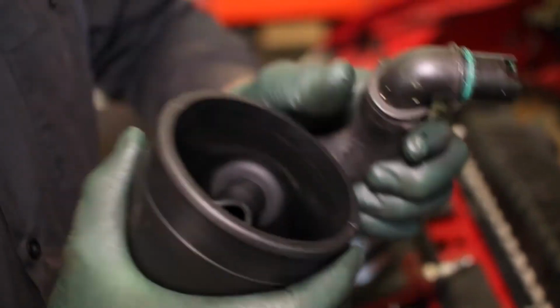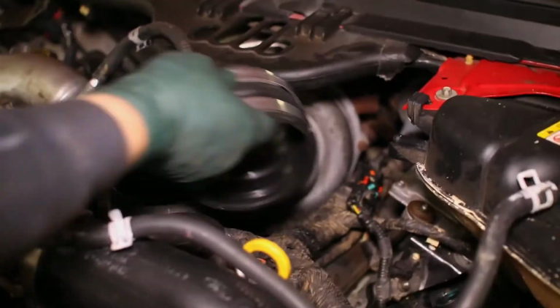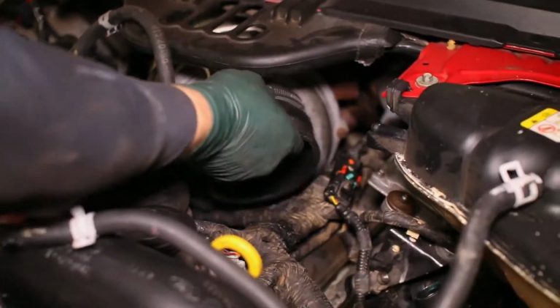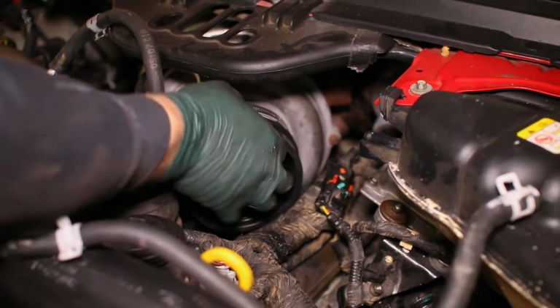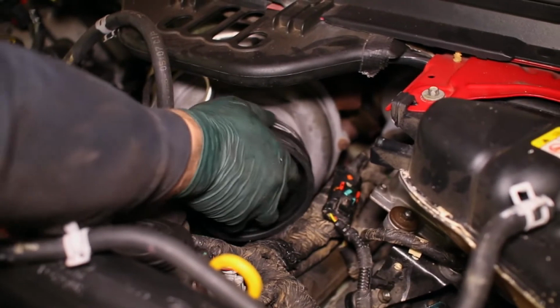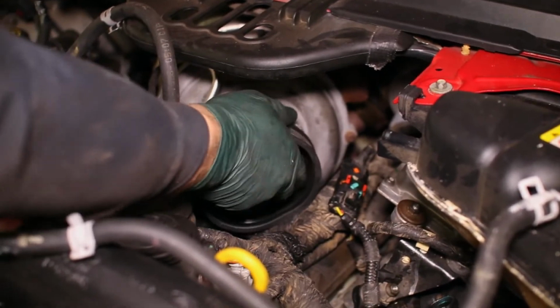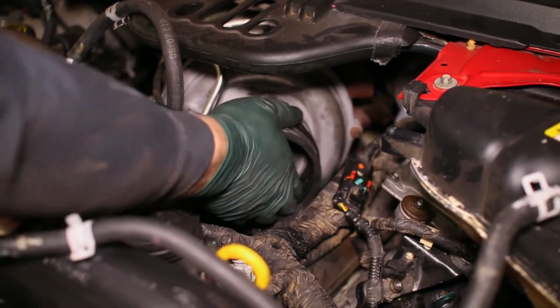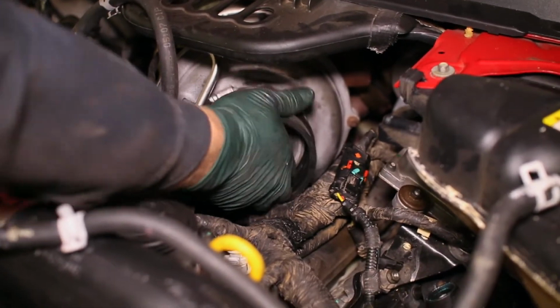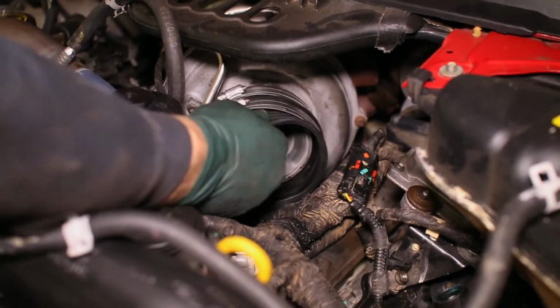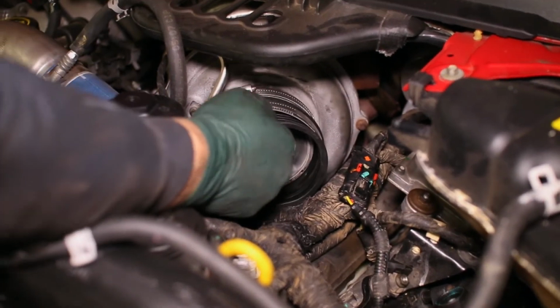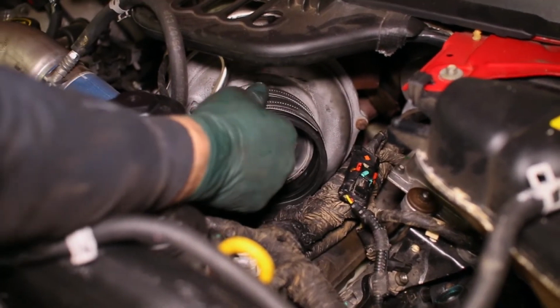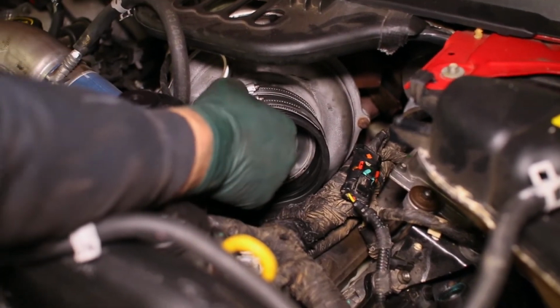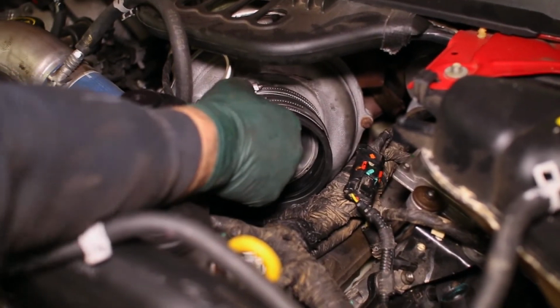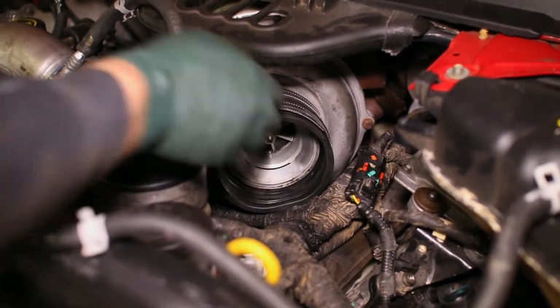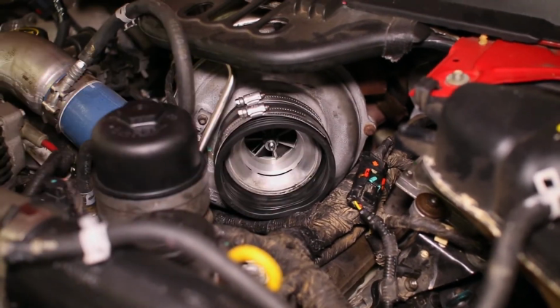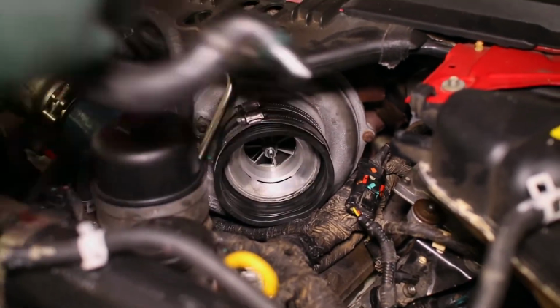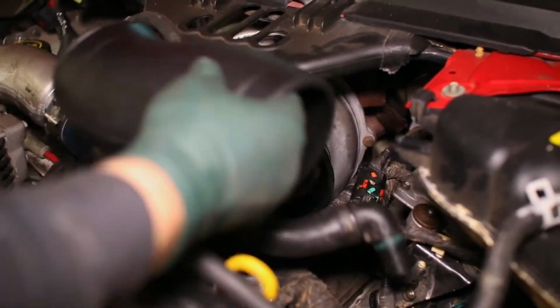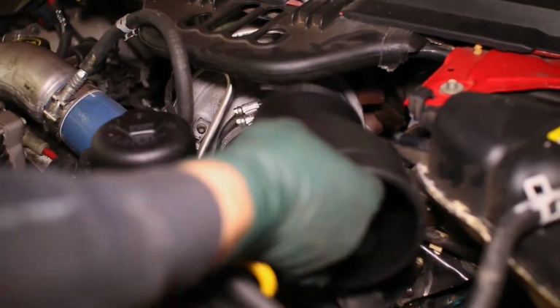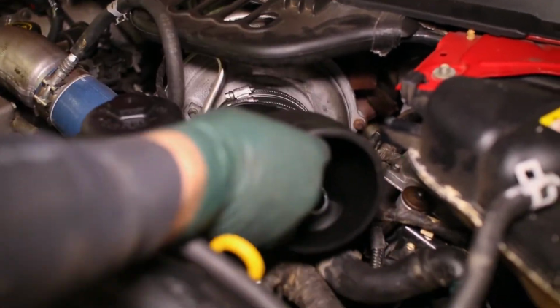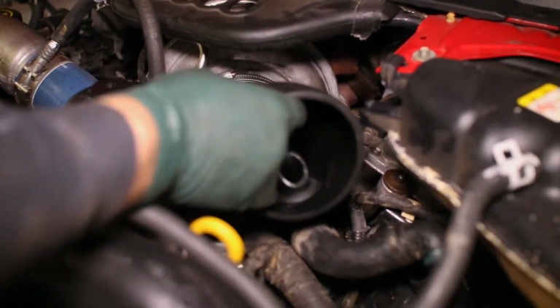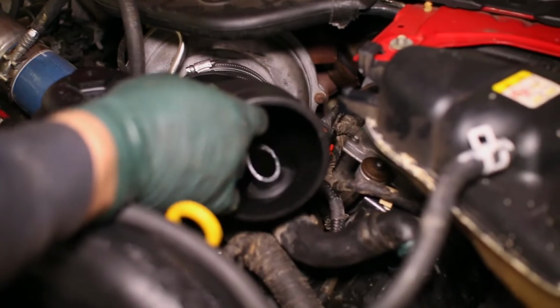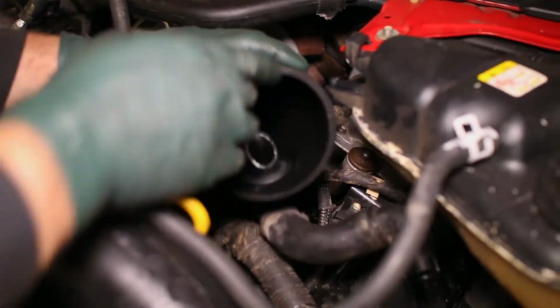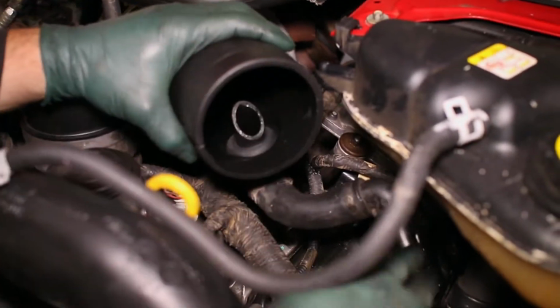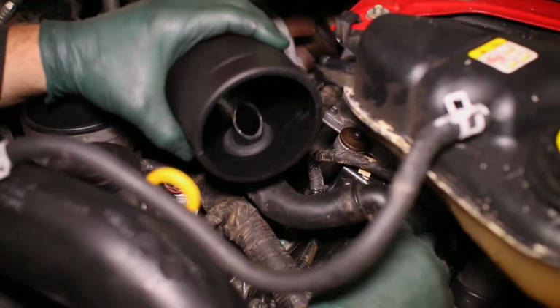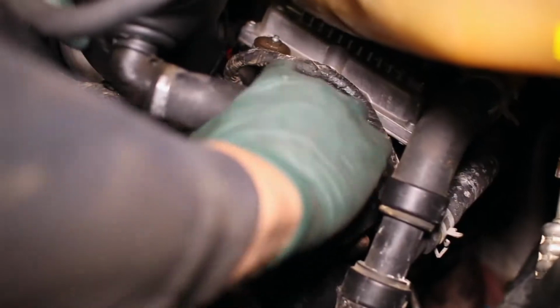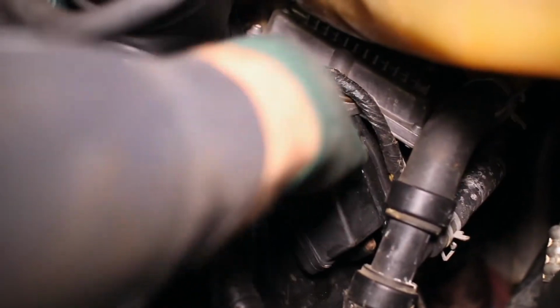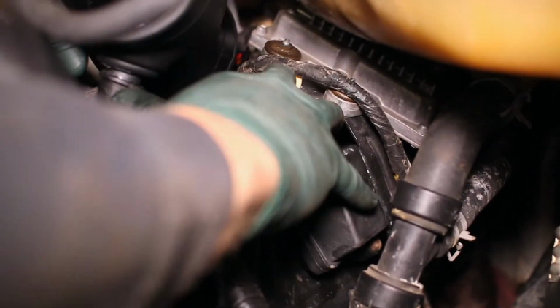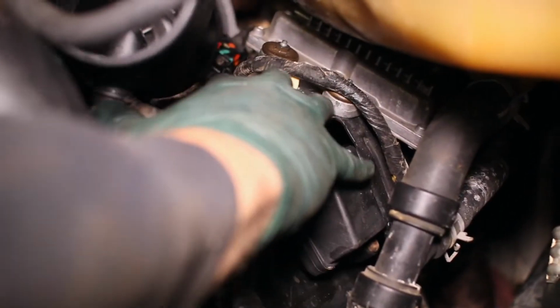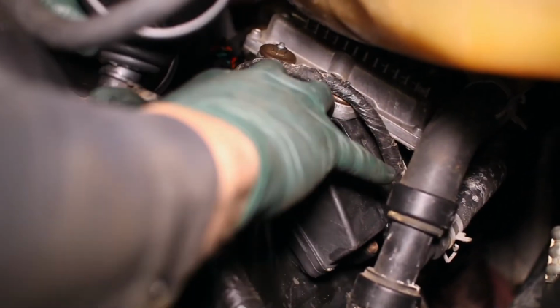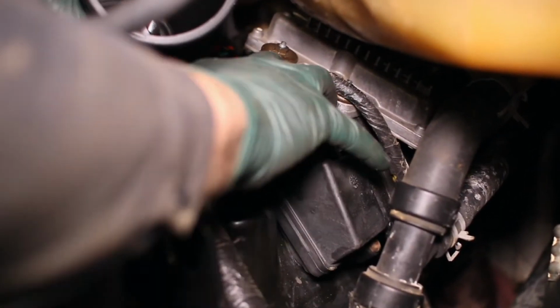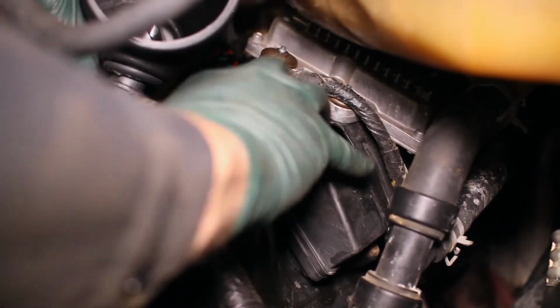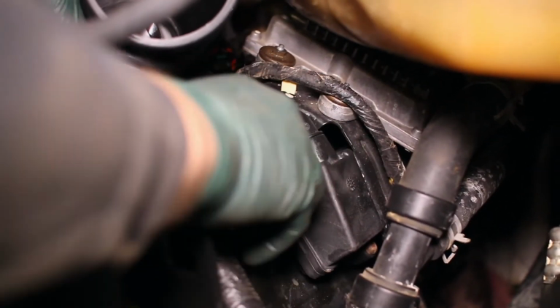Attach the new coupler to the turbo inlet and slide in the first half of the S&B intake tube. Also insert the breather tube into the valve cover.